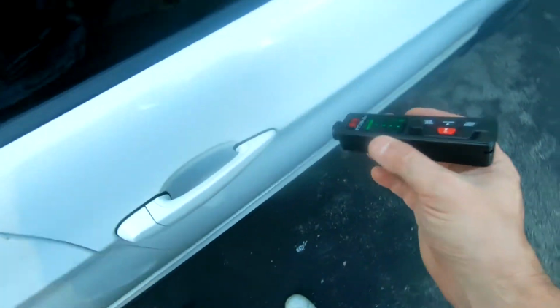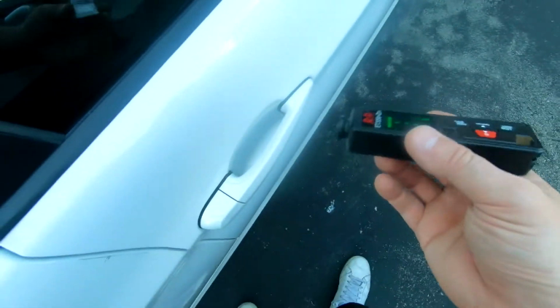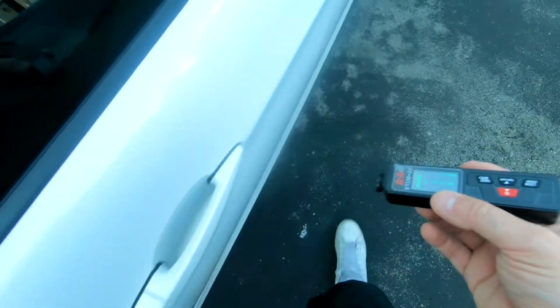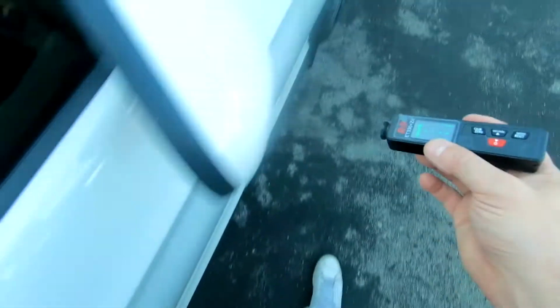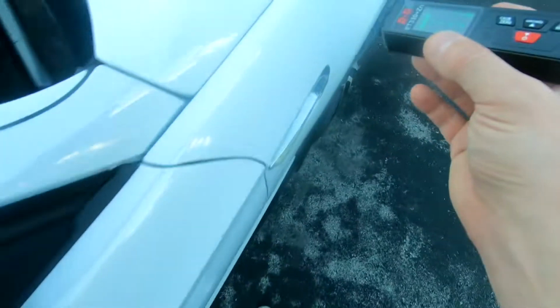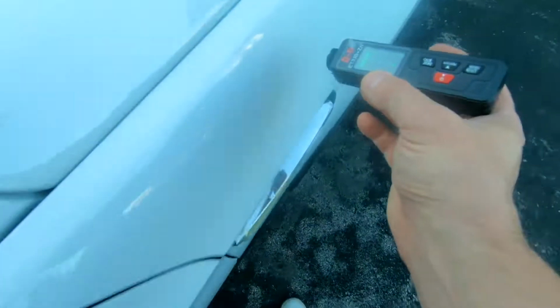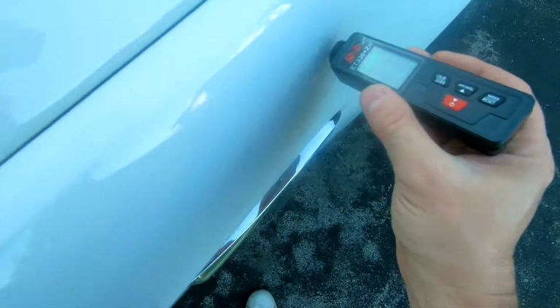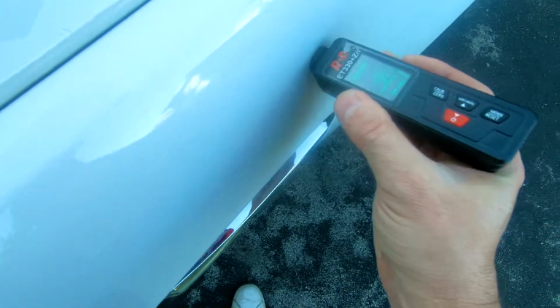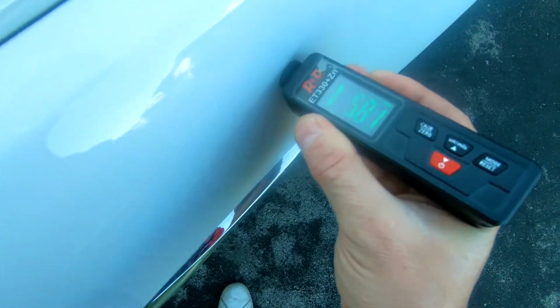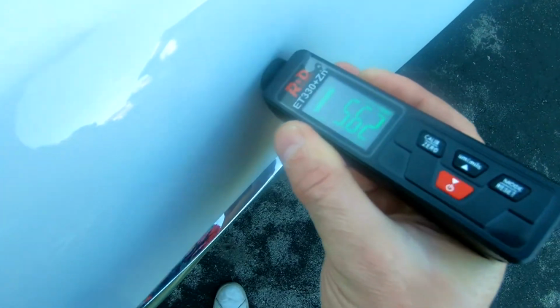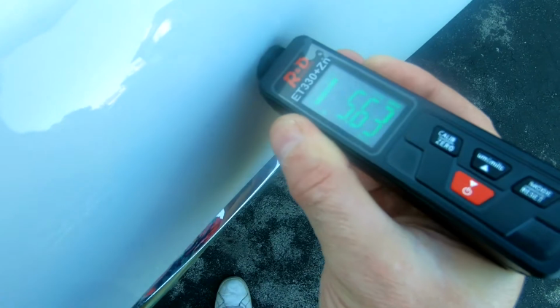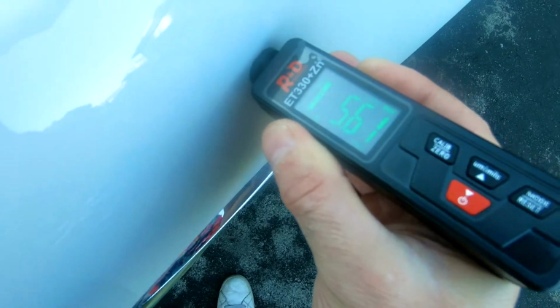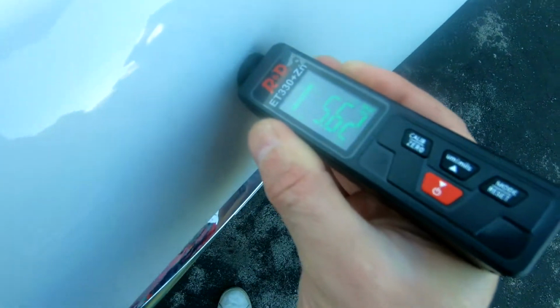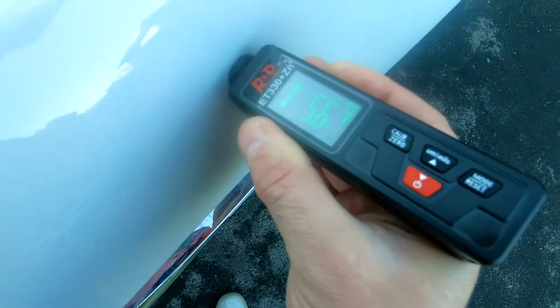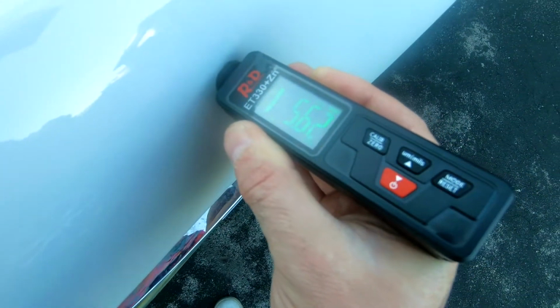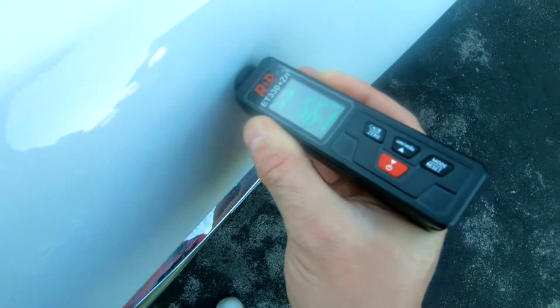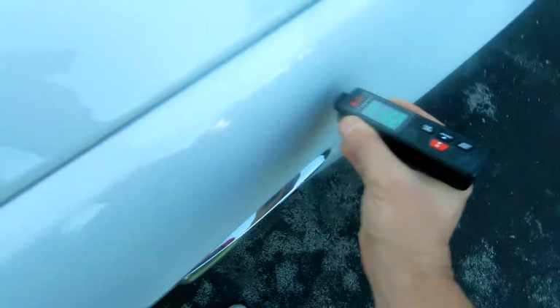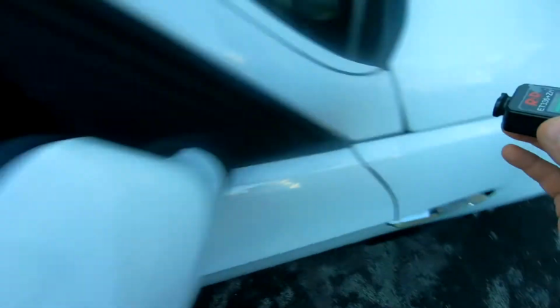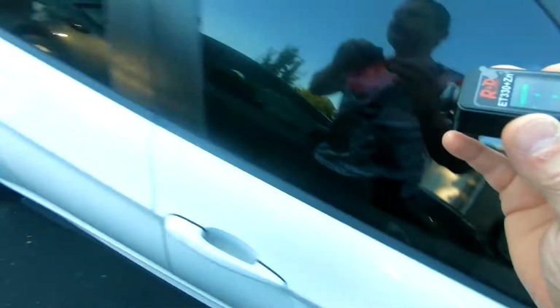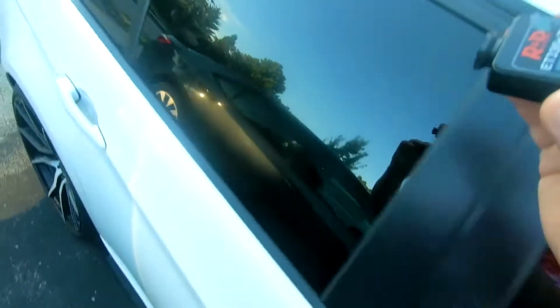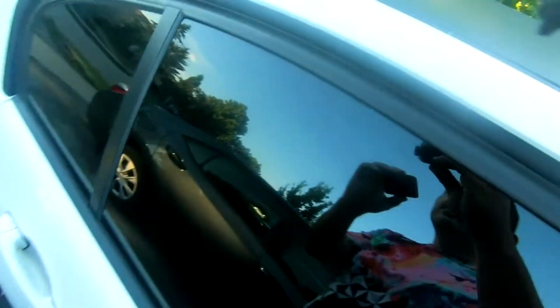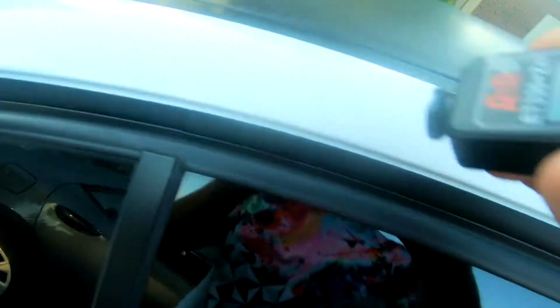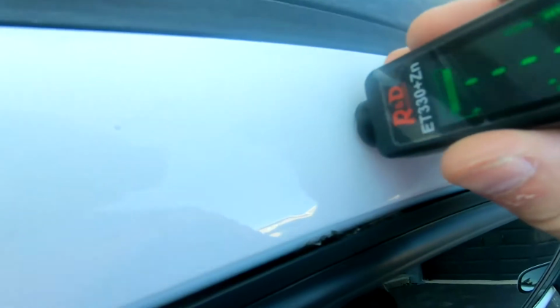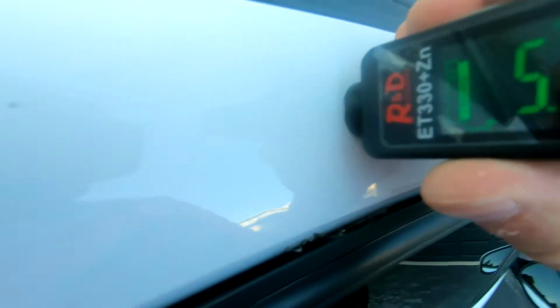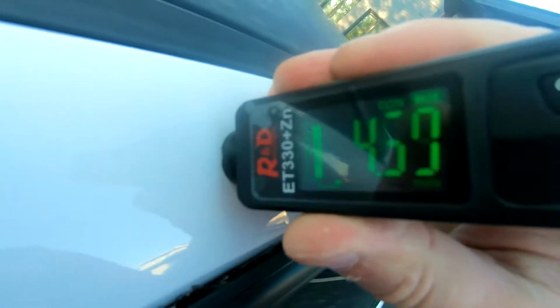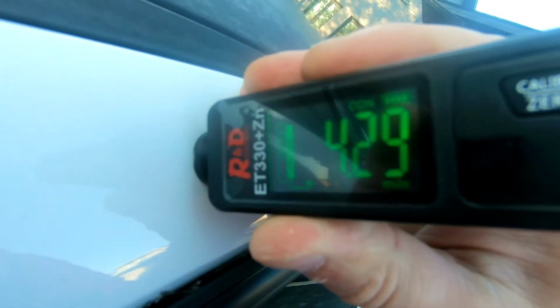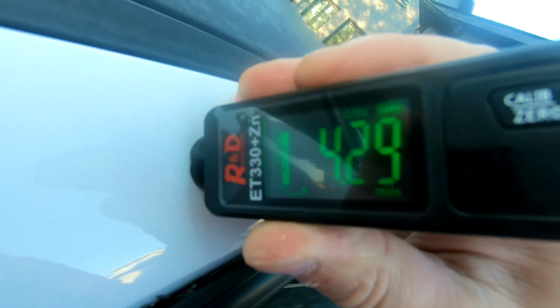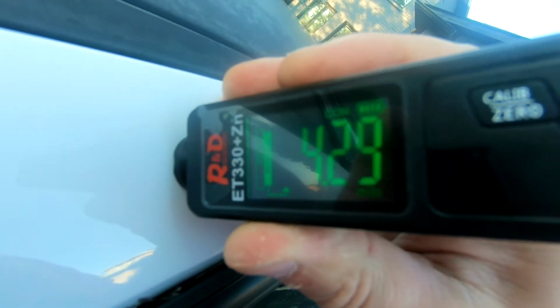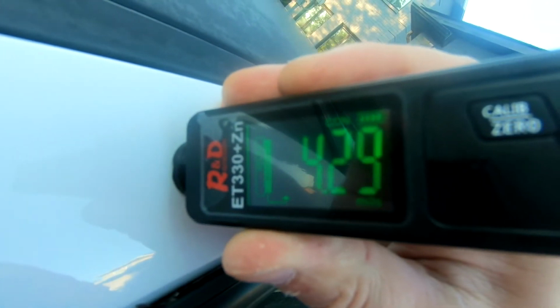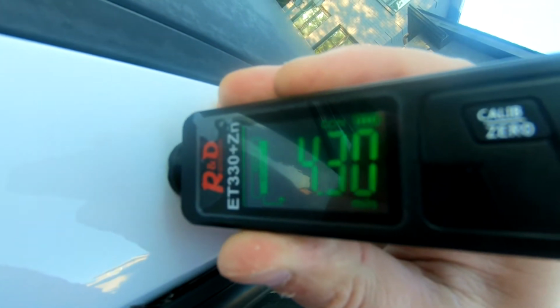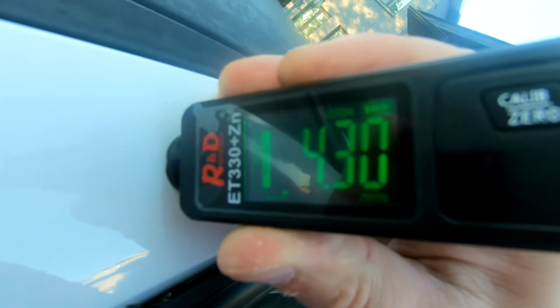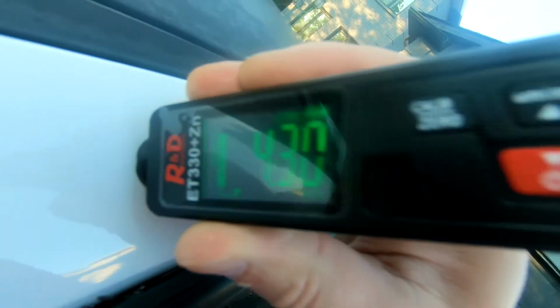Again, the repainted one should be thicker — 5.6. And again, the original true paint thickness is 4.2, 4.3.